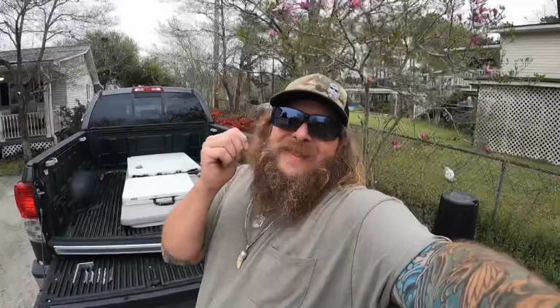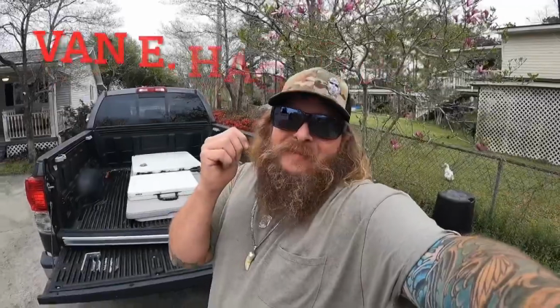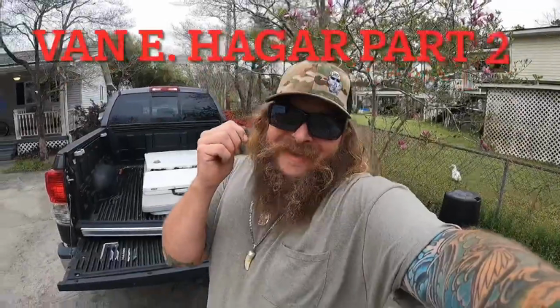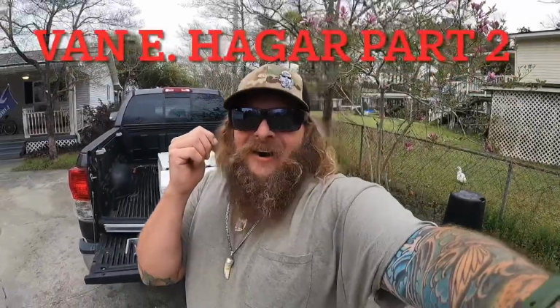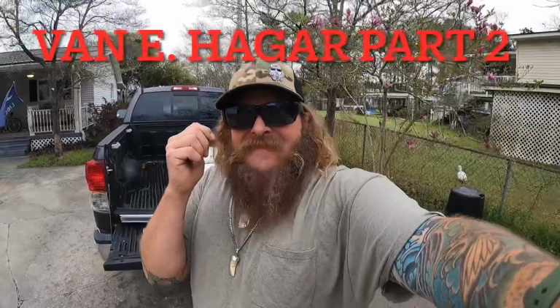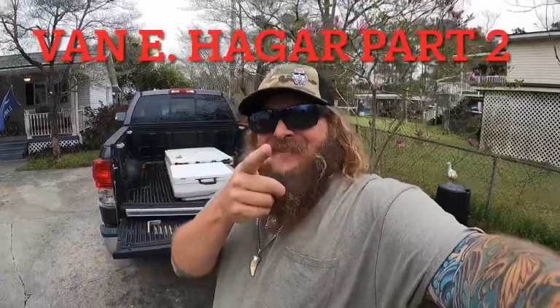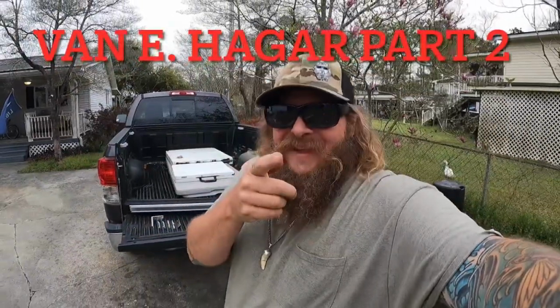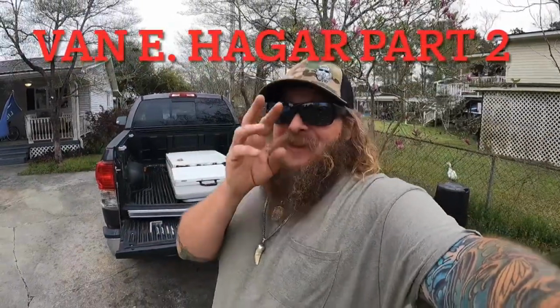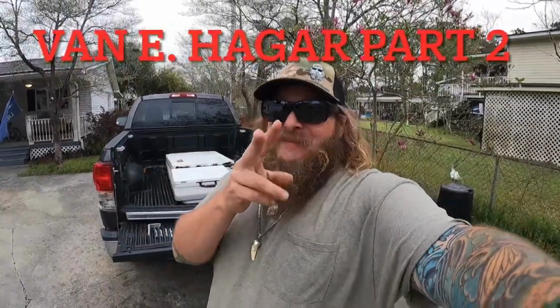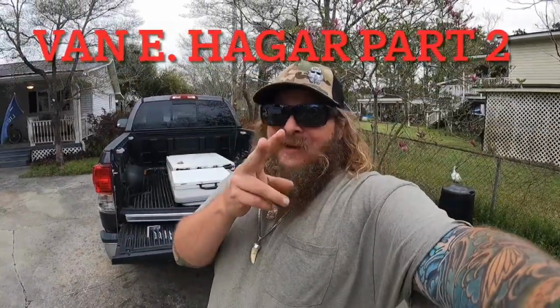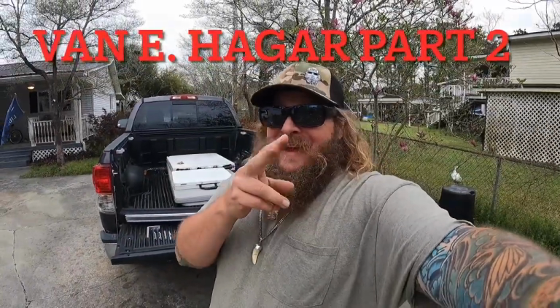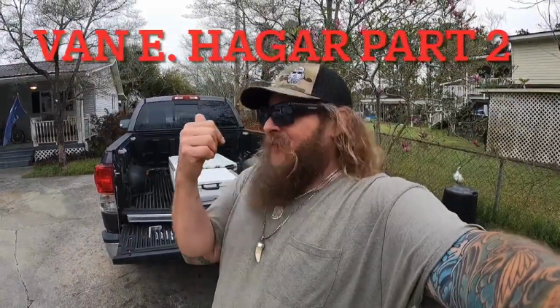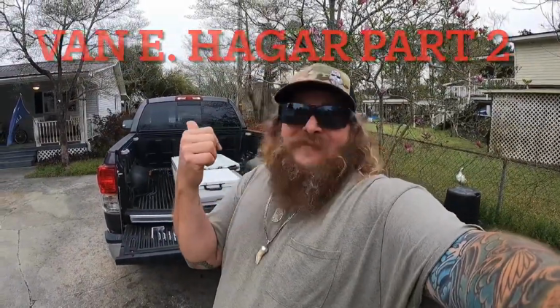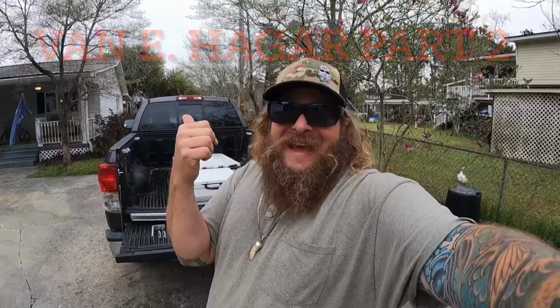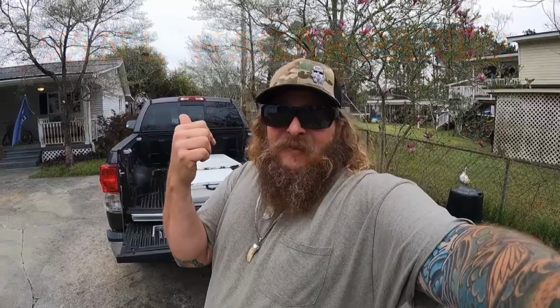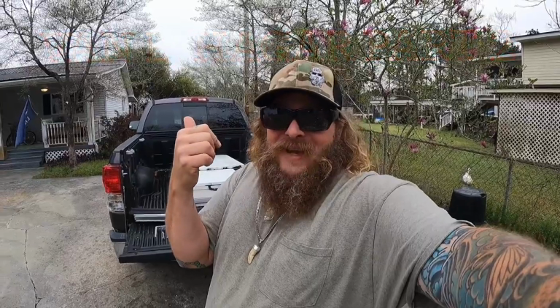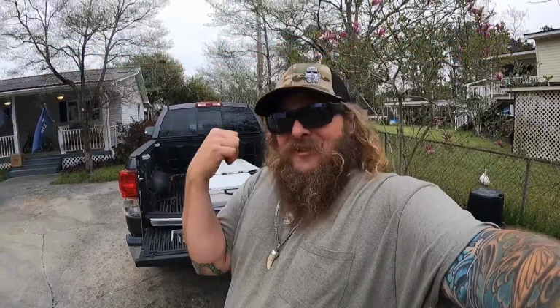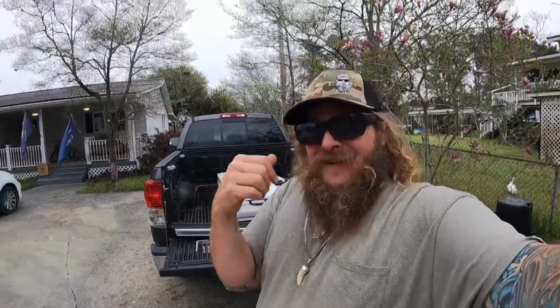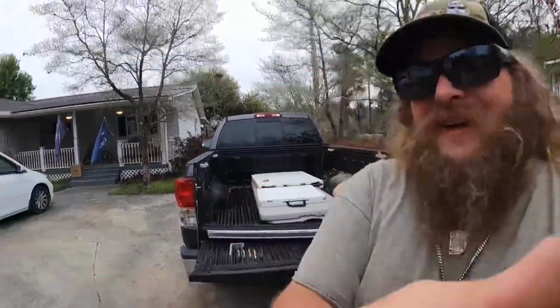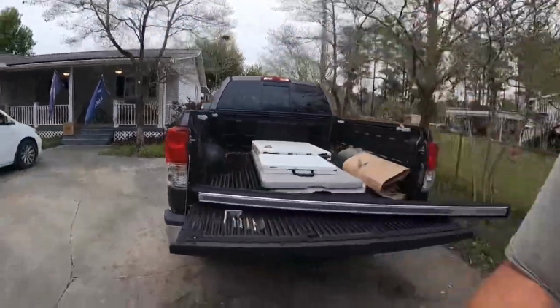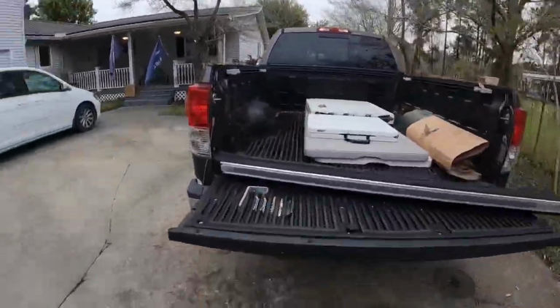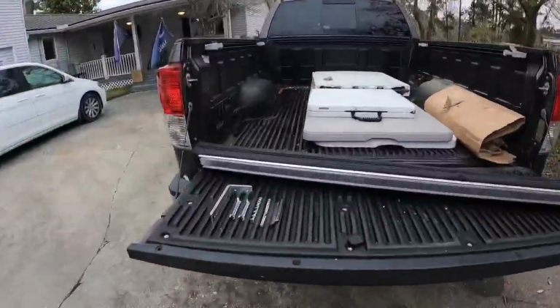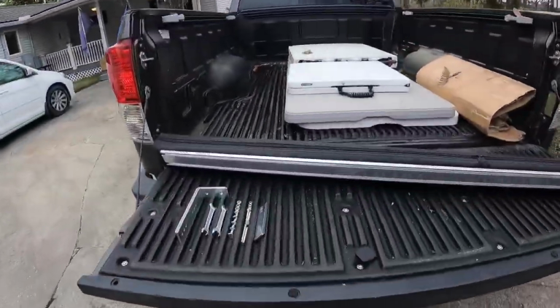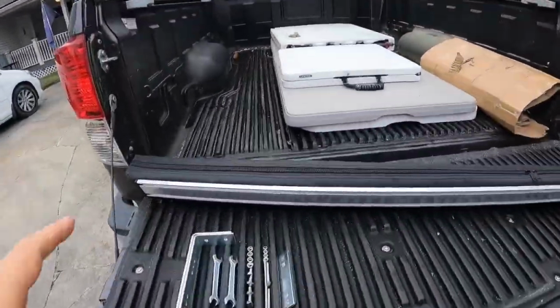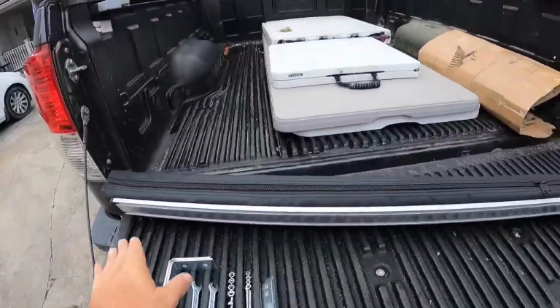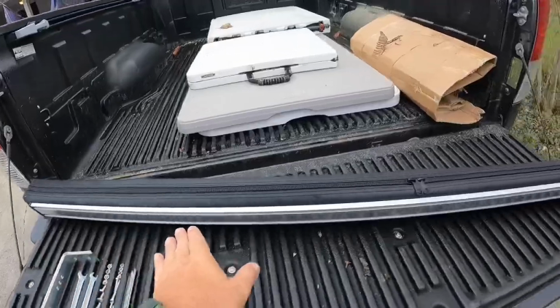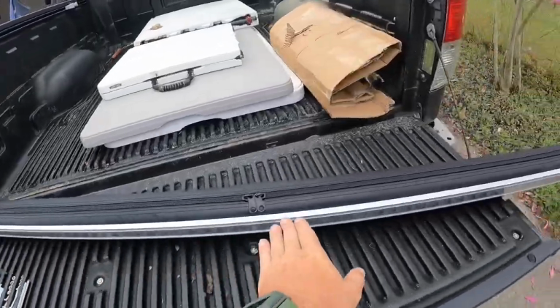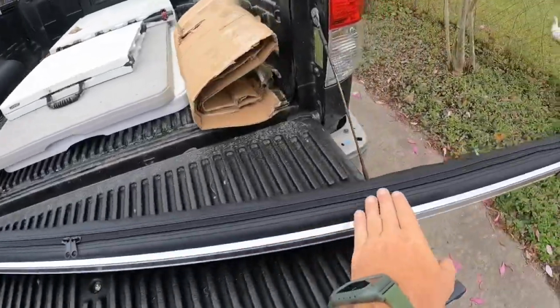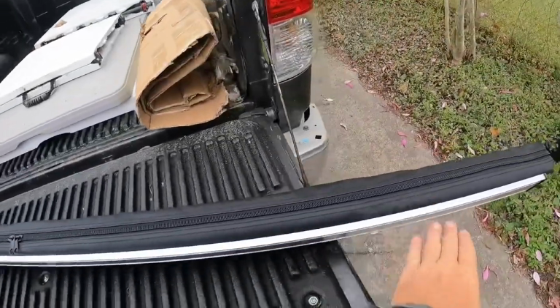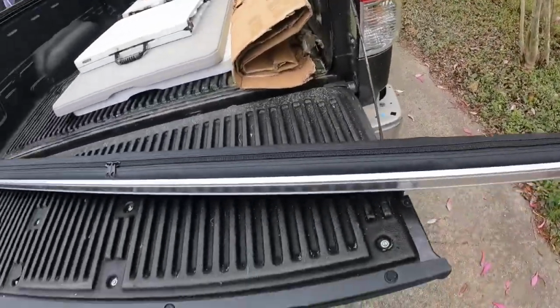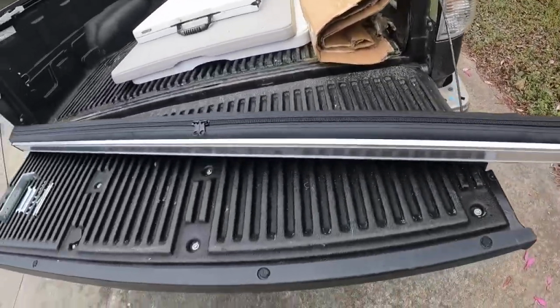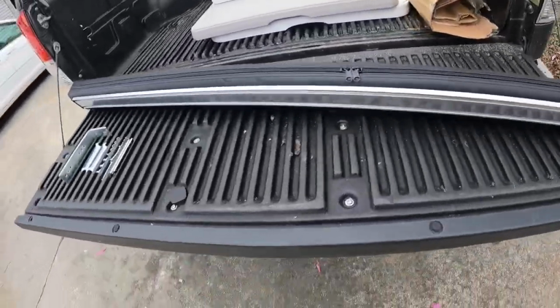The mini awning came in yesterday, so that's what we're going to do today as far as the Vanny Hagar project. I'll show that to you now — this is the awning that mounts on the crossbars.